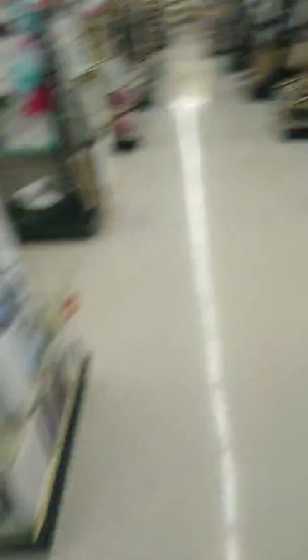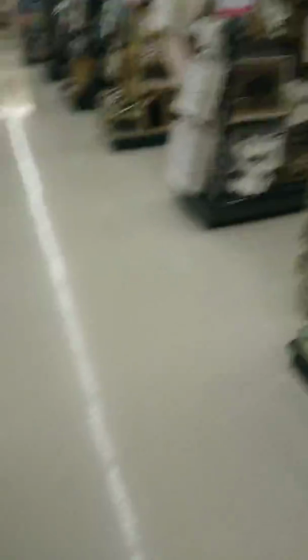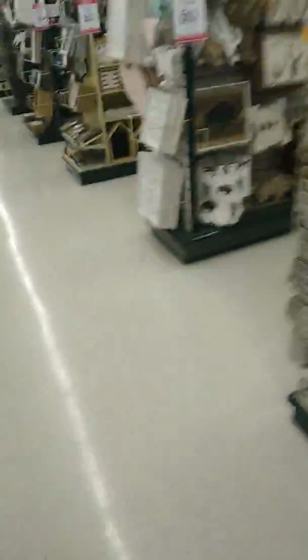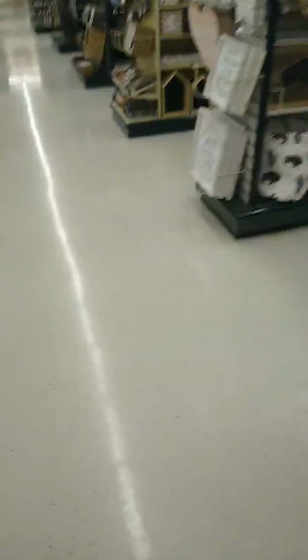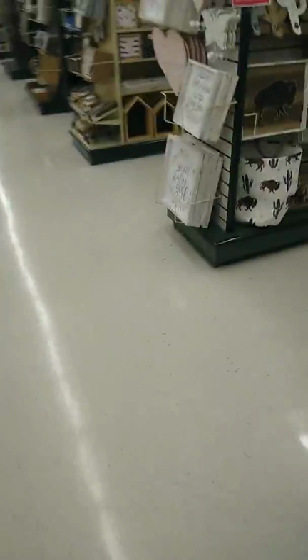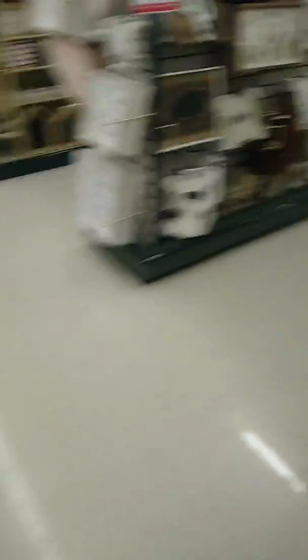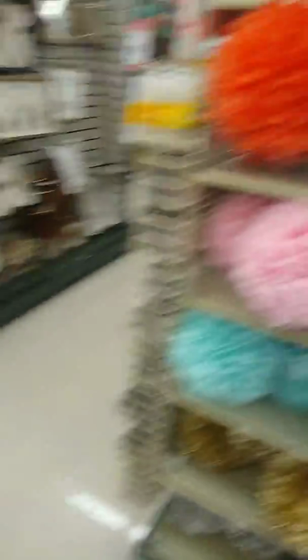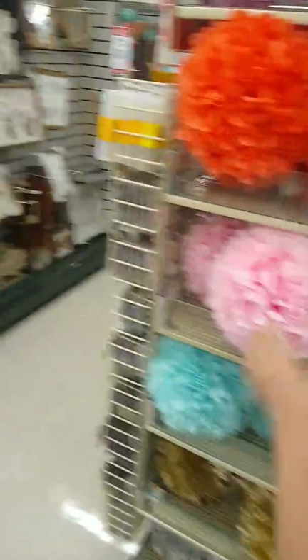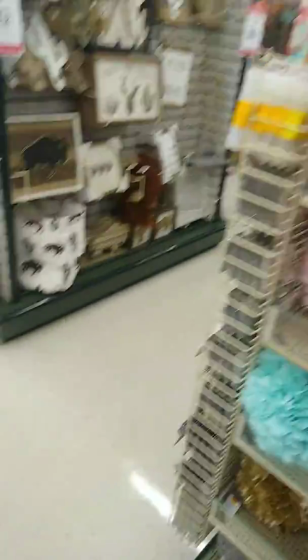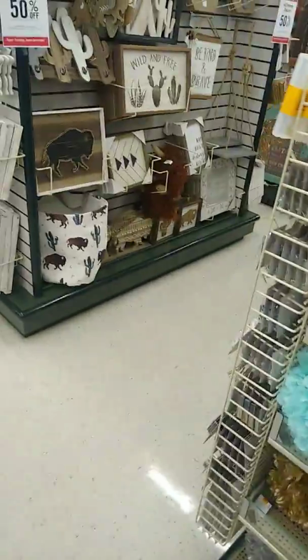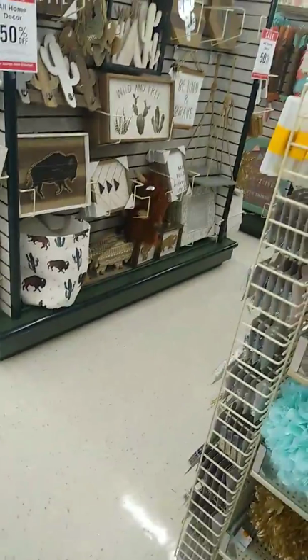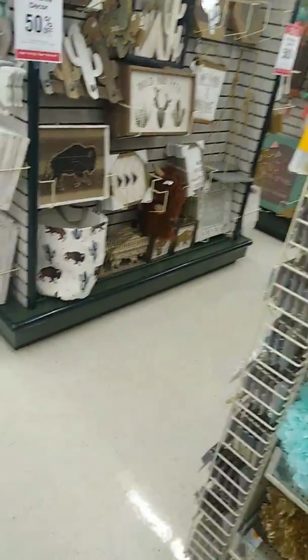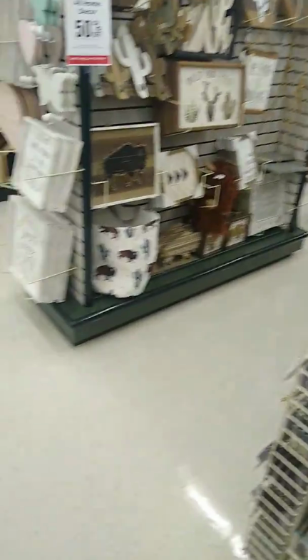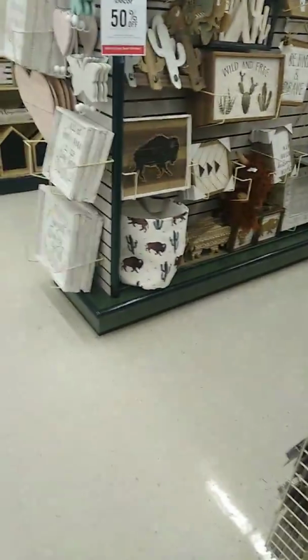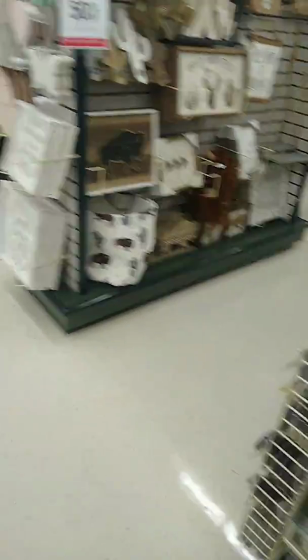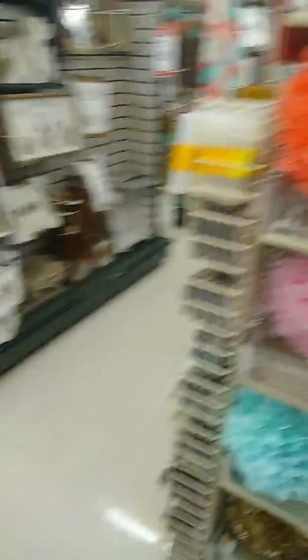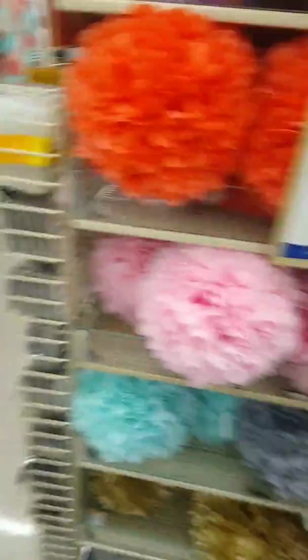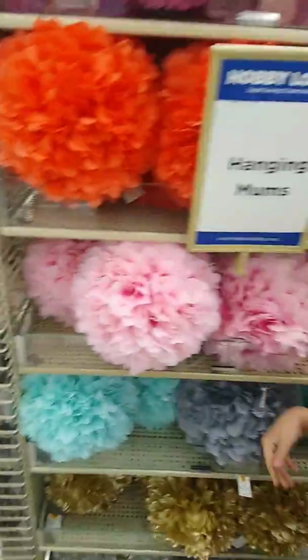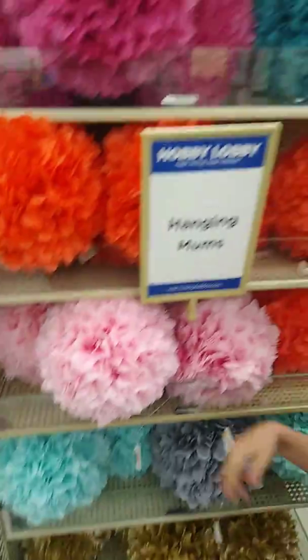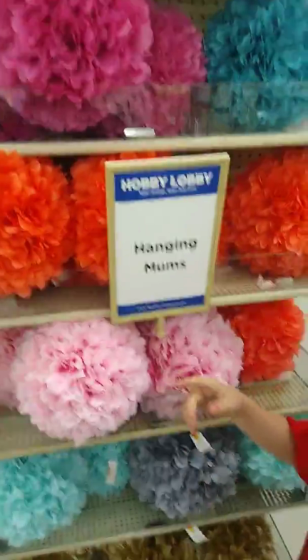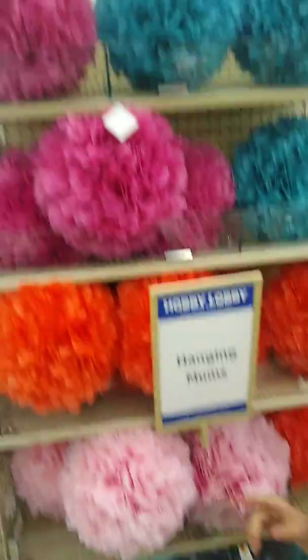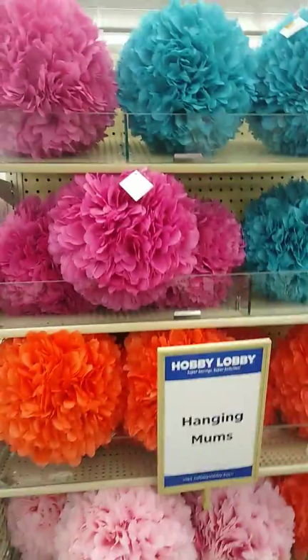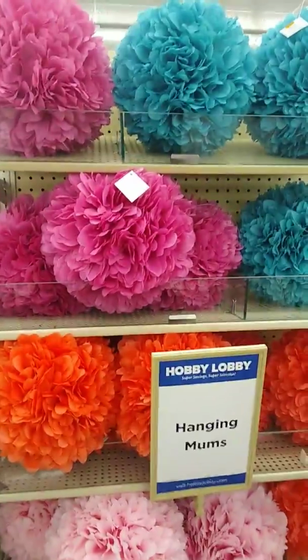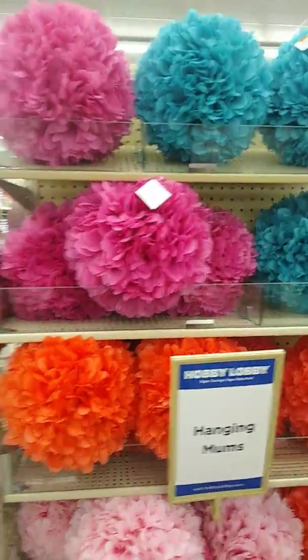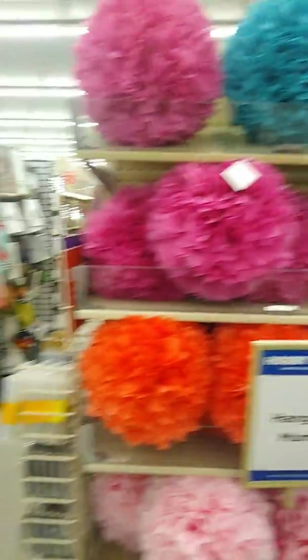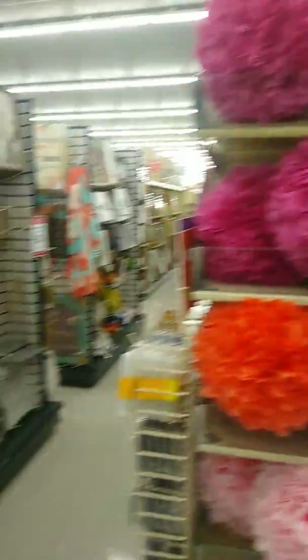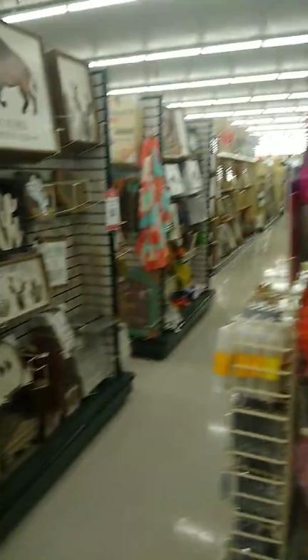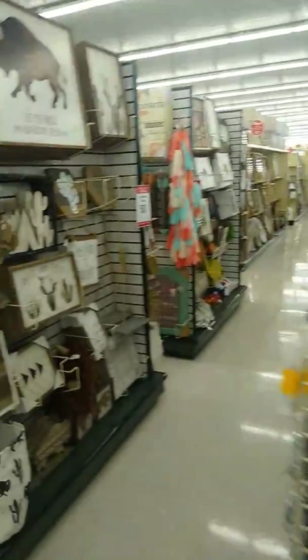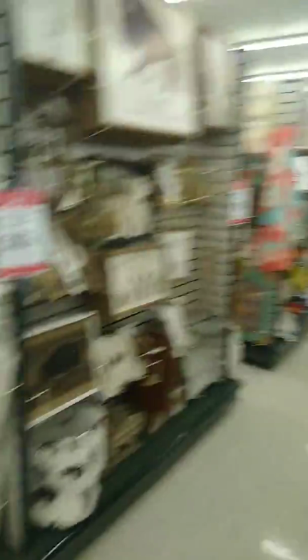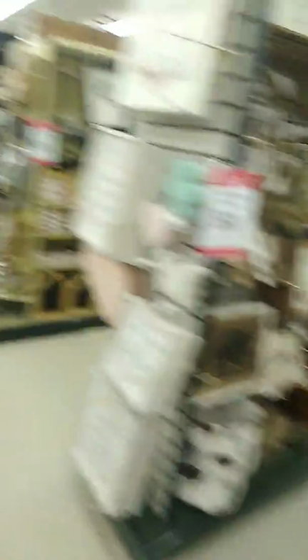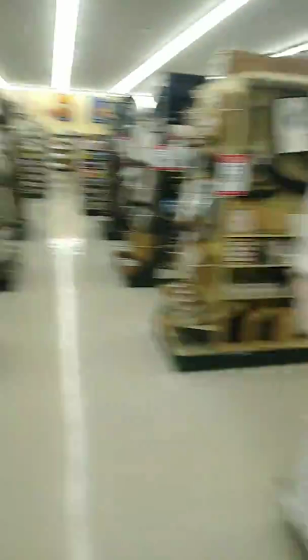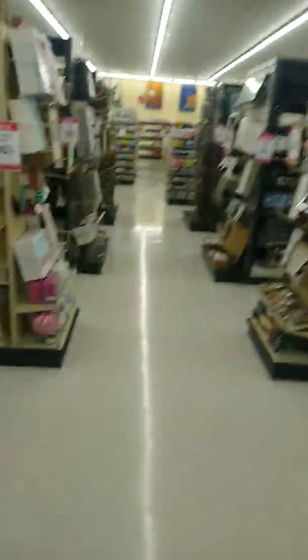There's a hanging mum. Right here they have pink, blue, gray, red, and gold. Well, I guess if that's what you fancy.